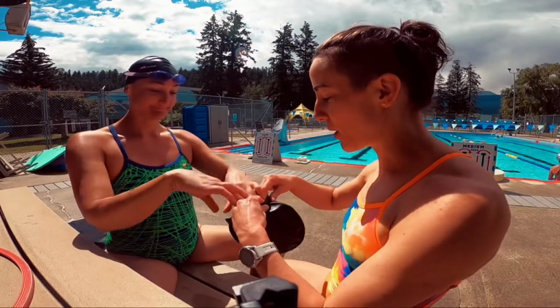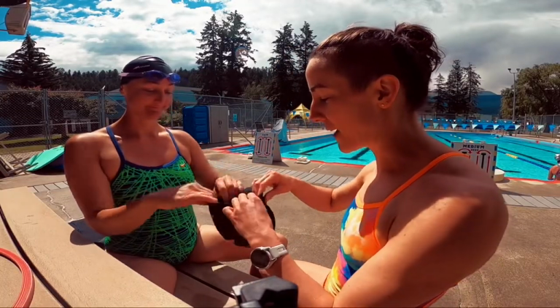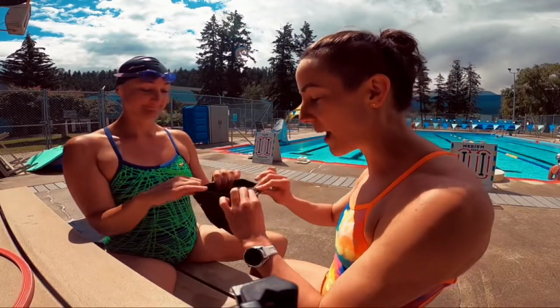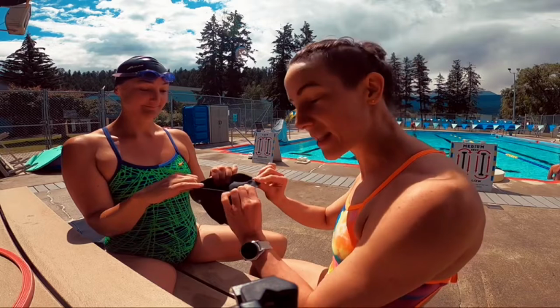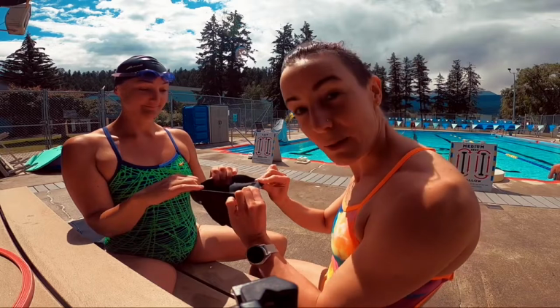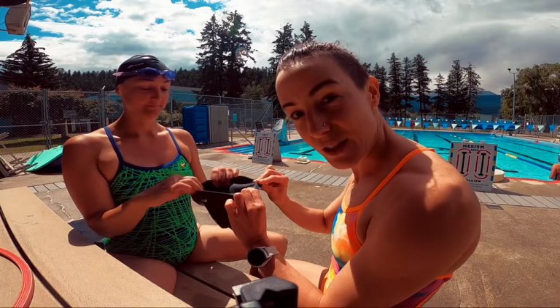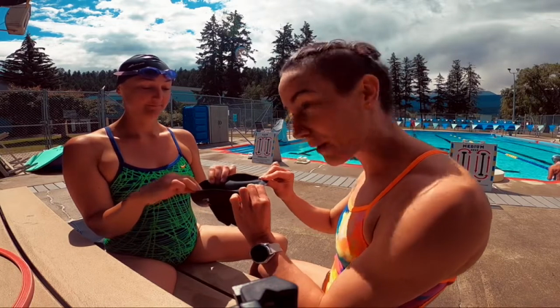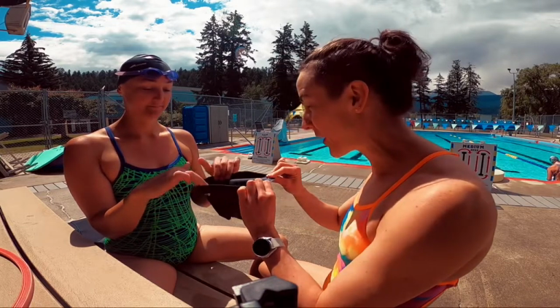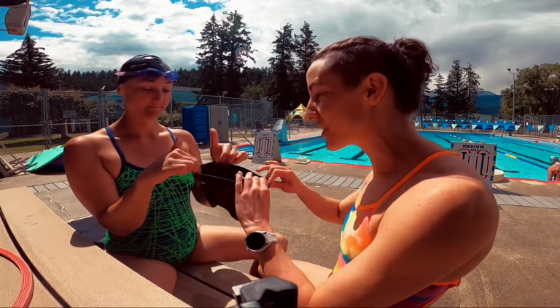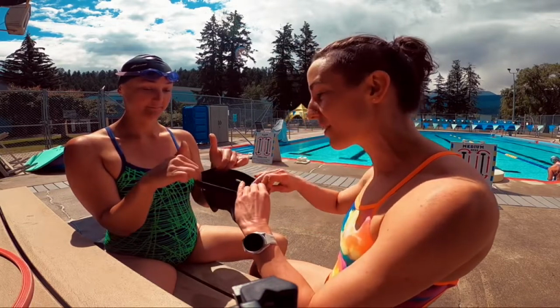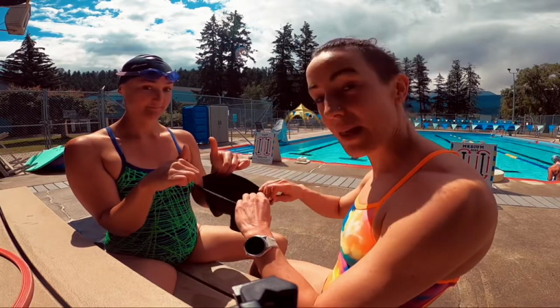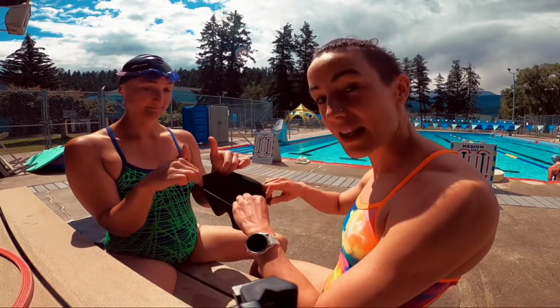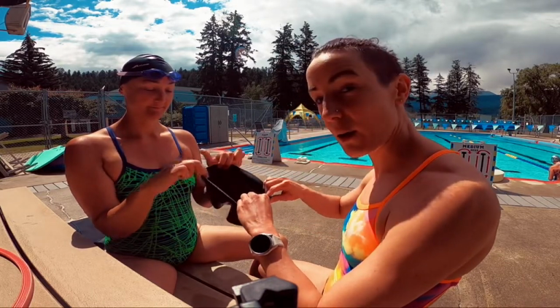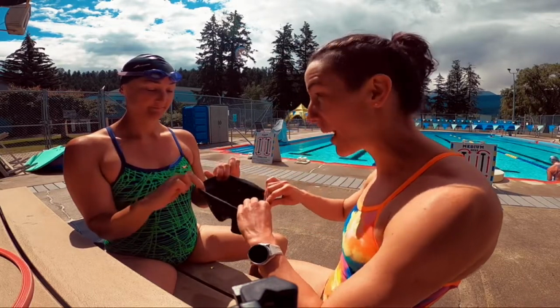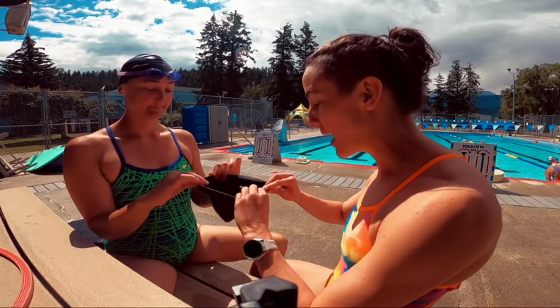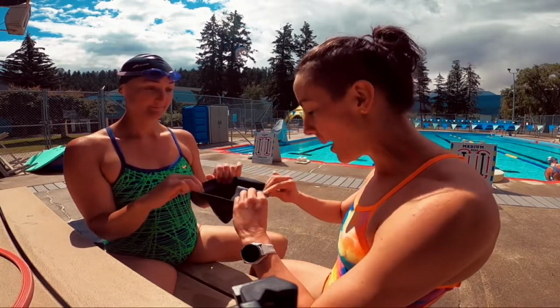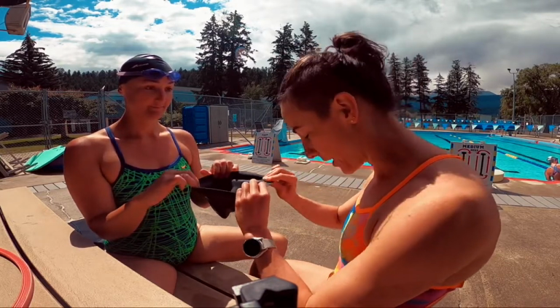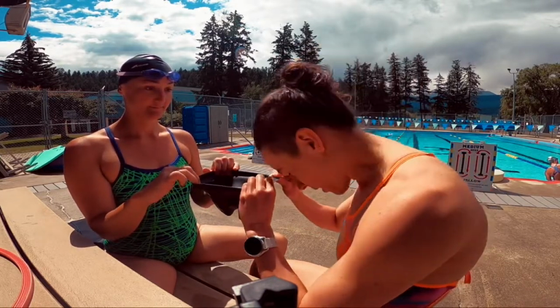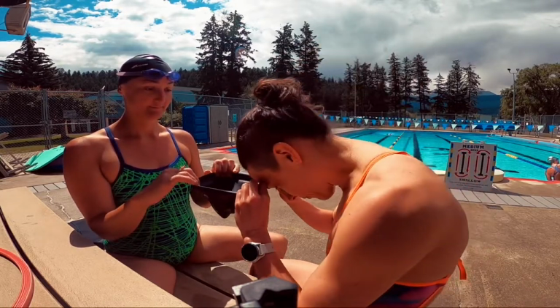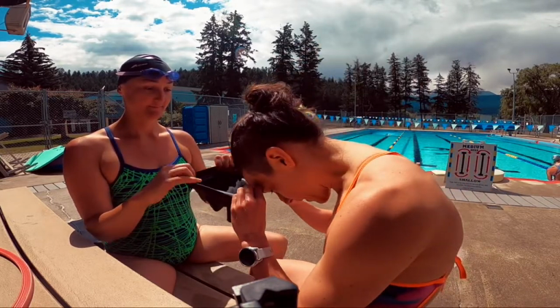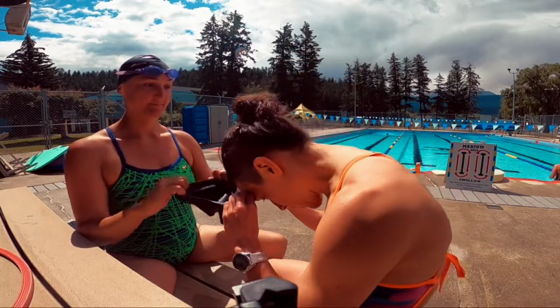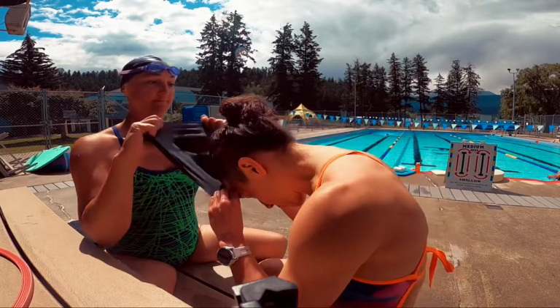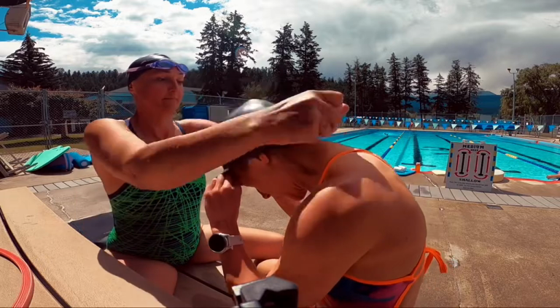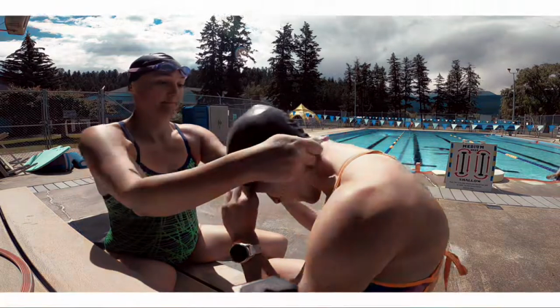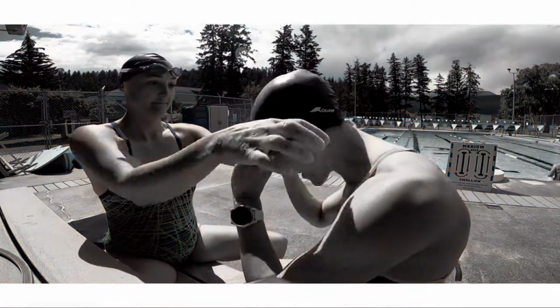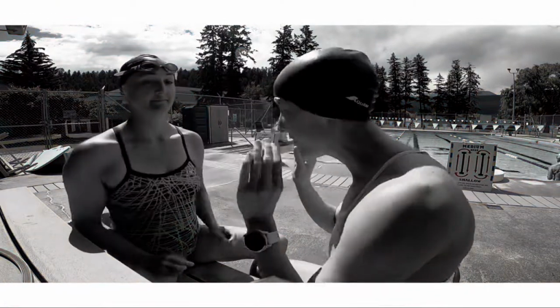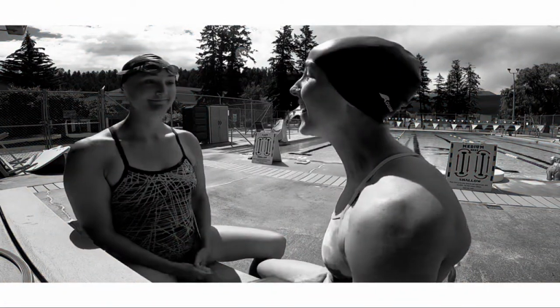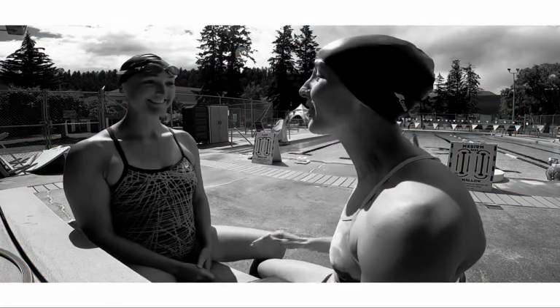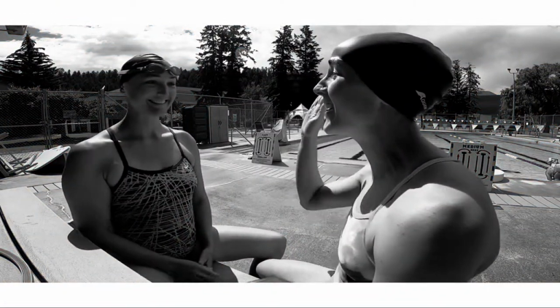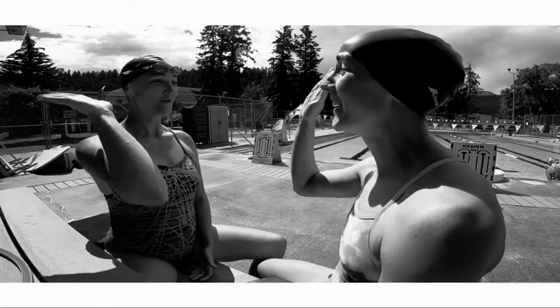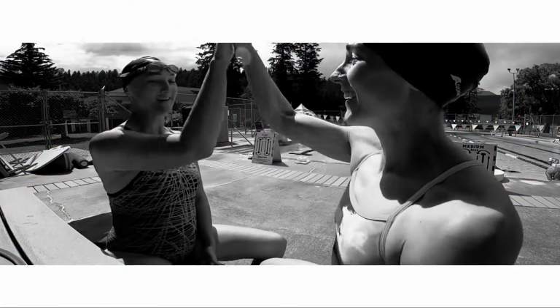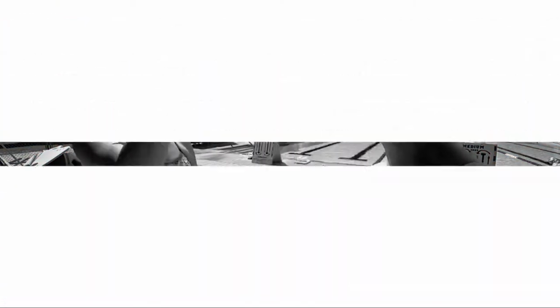So I'm going to grab this side, which is going to go on my forehead, she's going to grab that side and go on the back. I put it on my forehead in one, two, three. Thanks friend. And you're welcome.